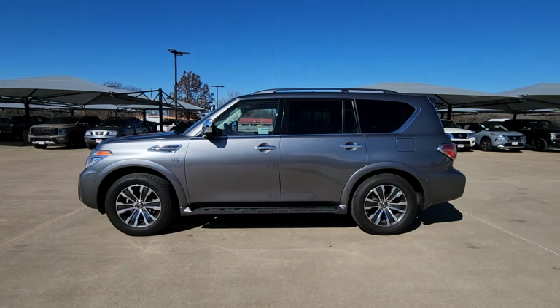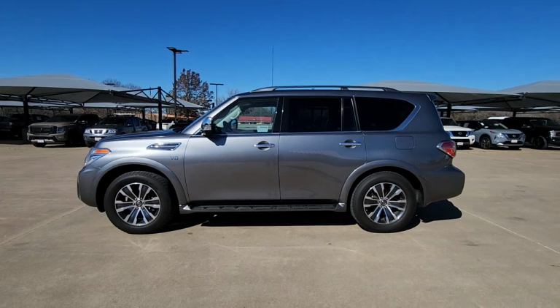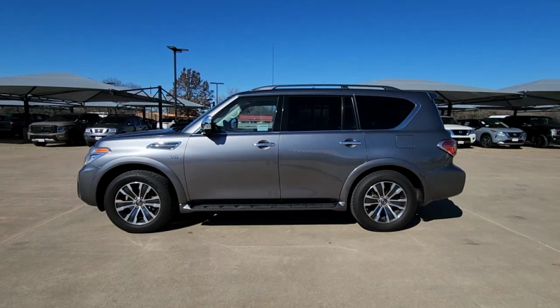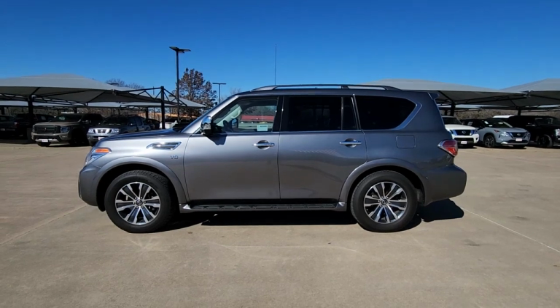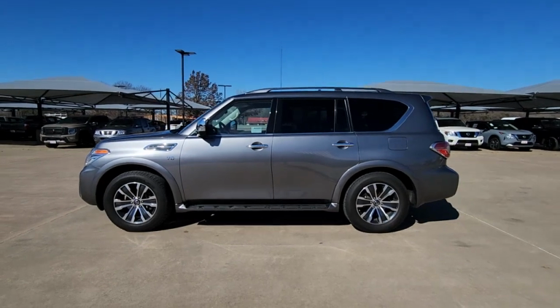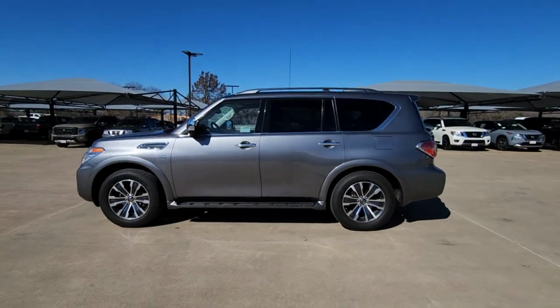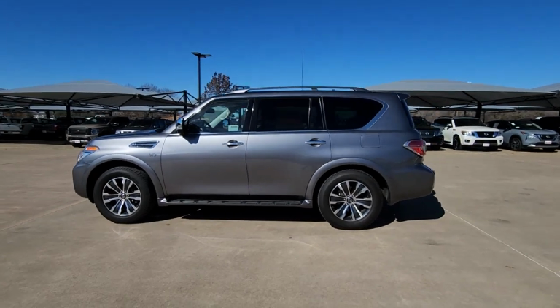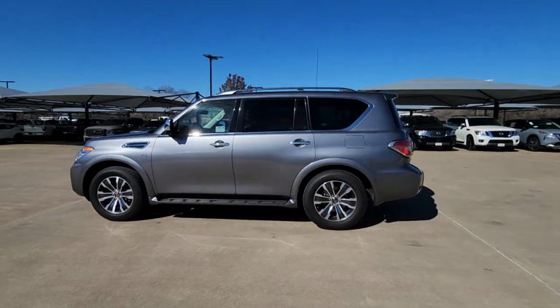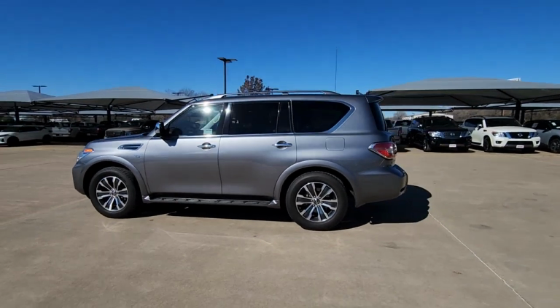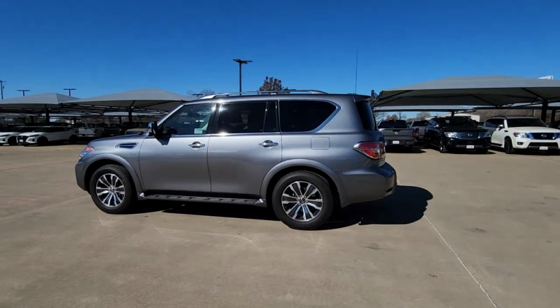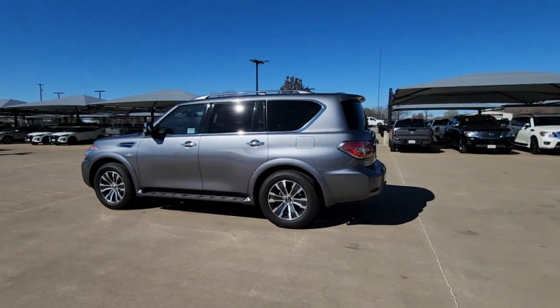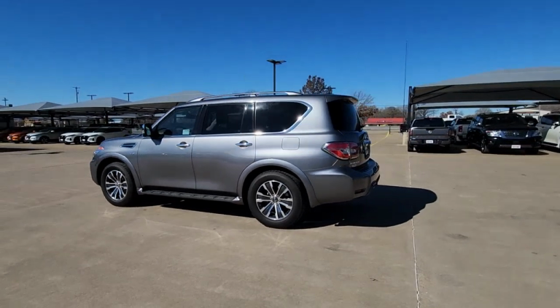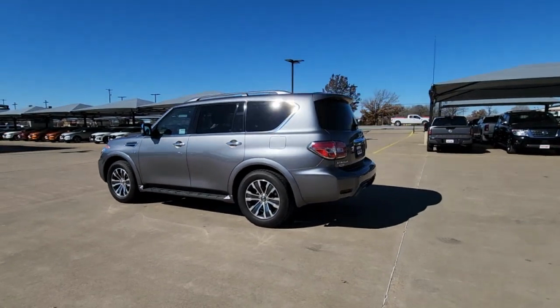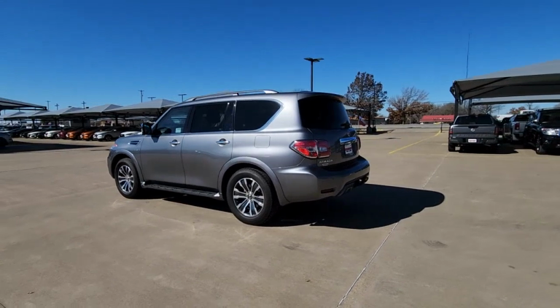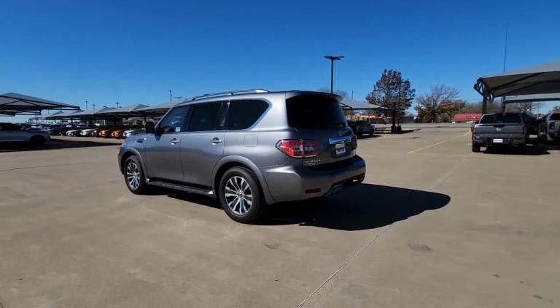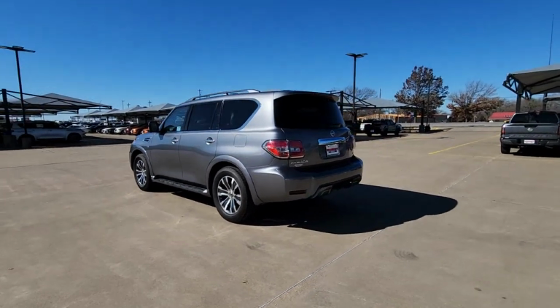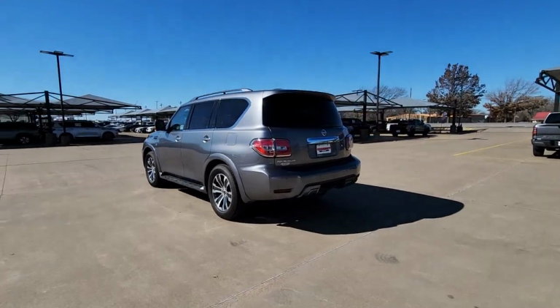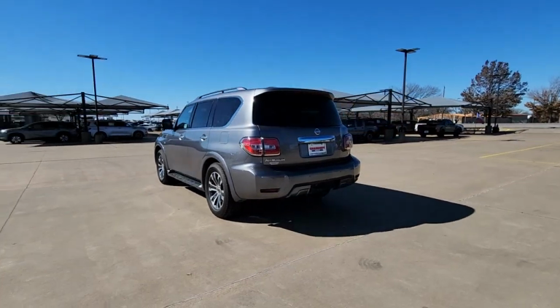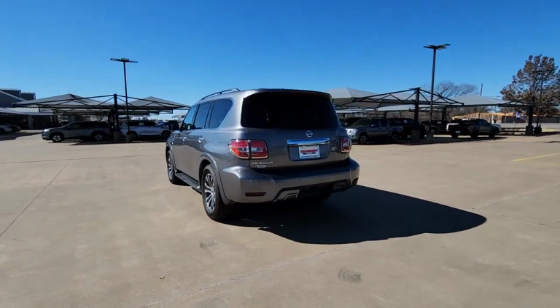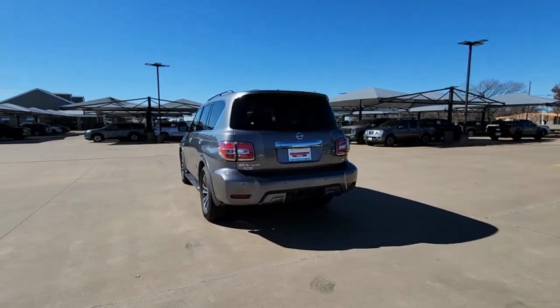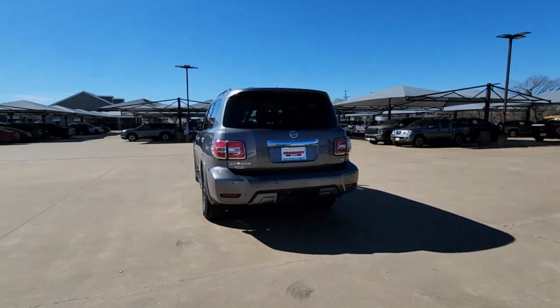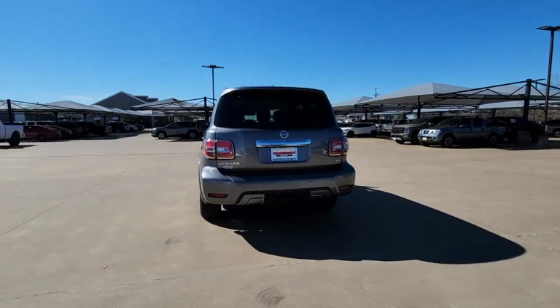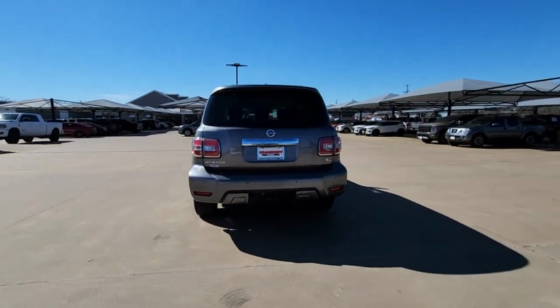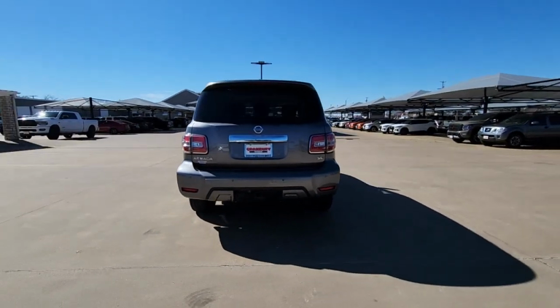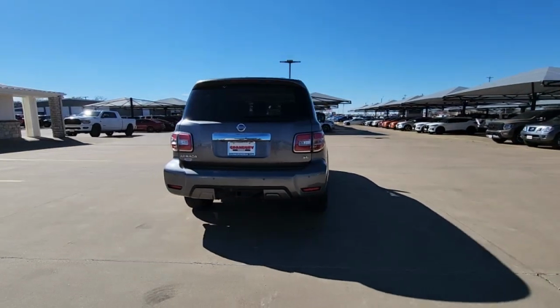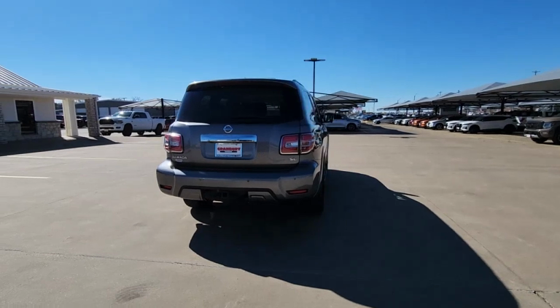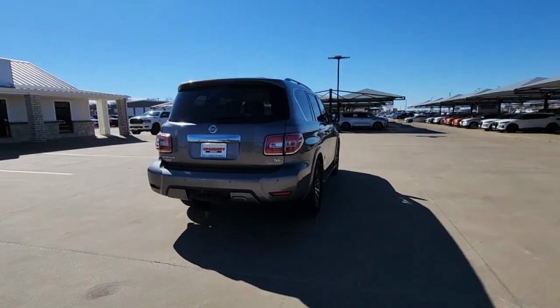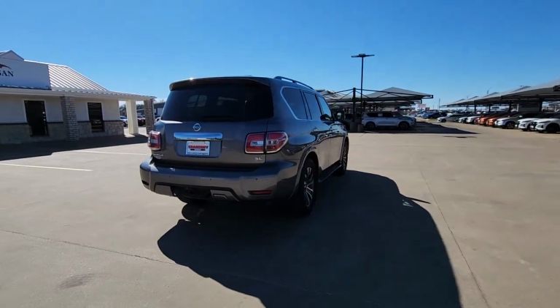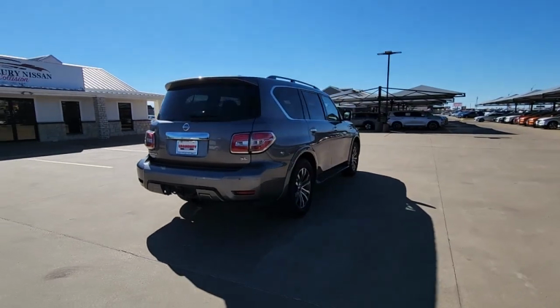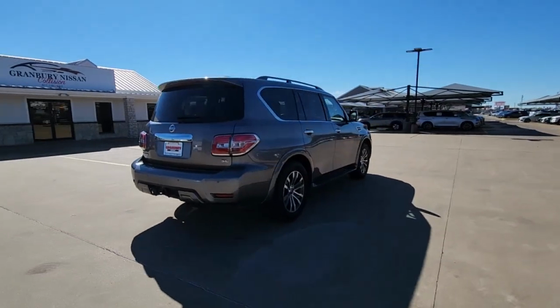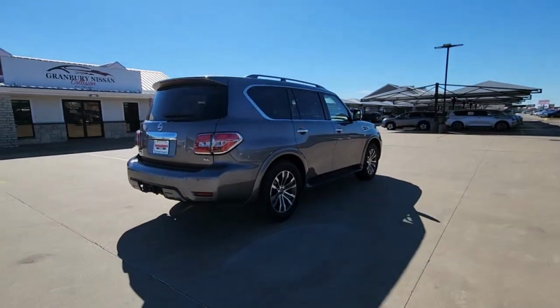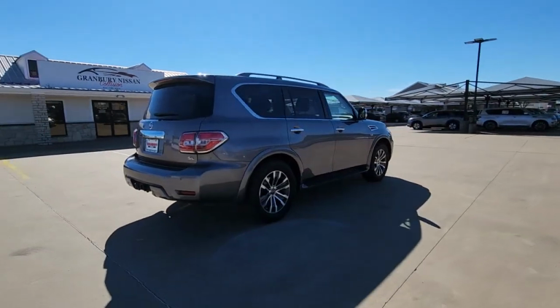Here is a wonderful 2020 Nissan Armada. This vehicle is an outstanding buy with fewer than 70,000 miles on the odometer. Here's an overachiever with a commanding presence, the Nissan Armada.